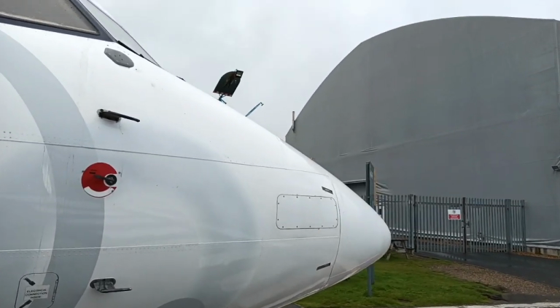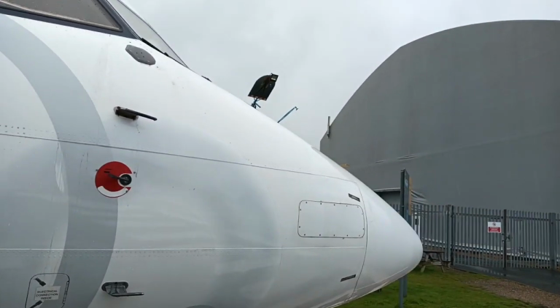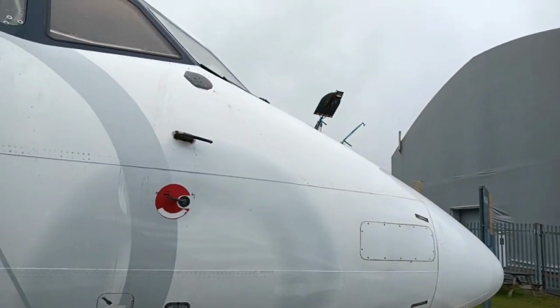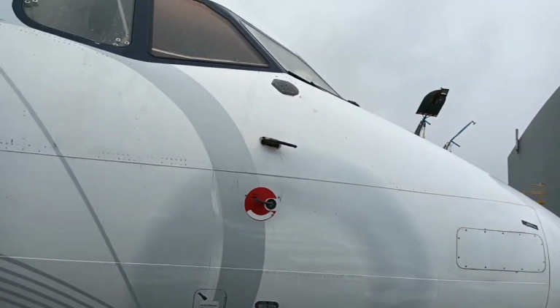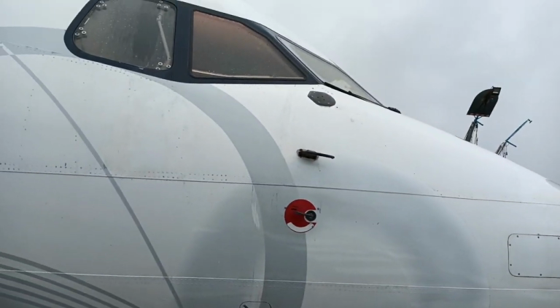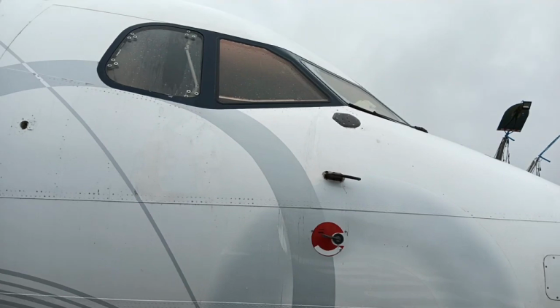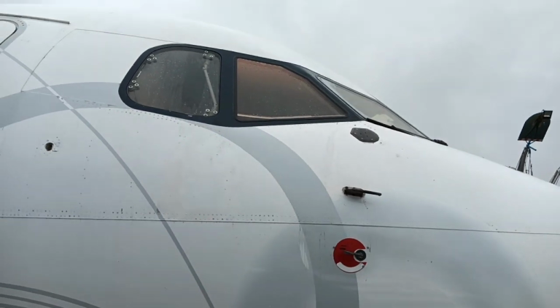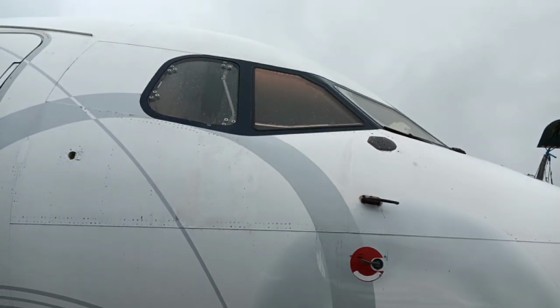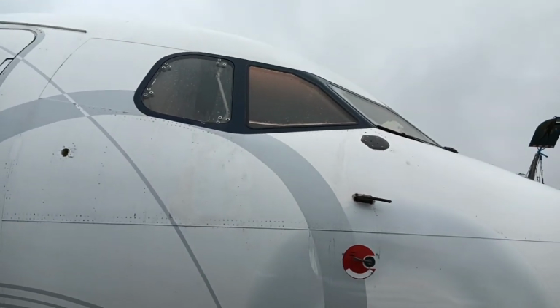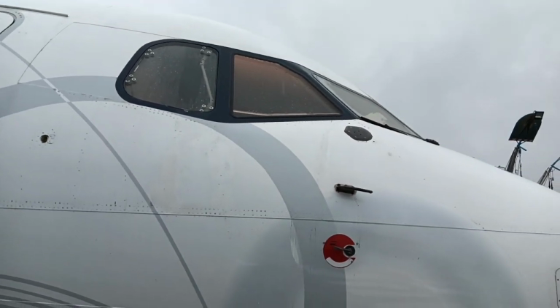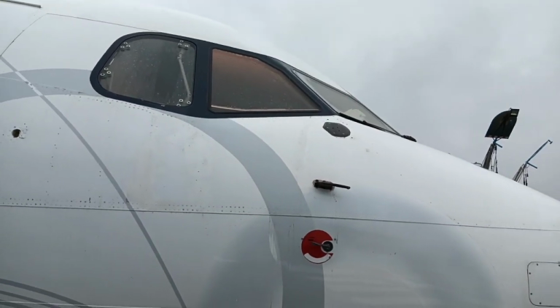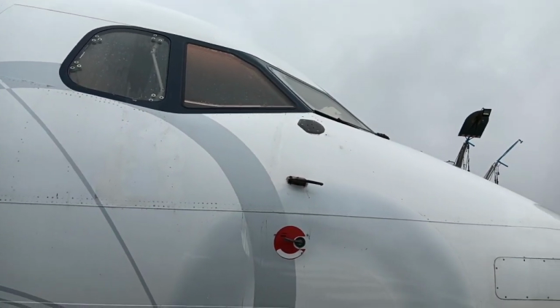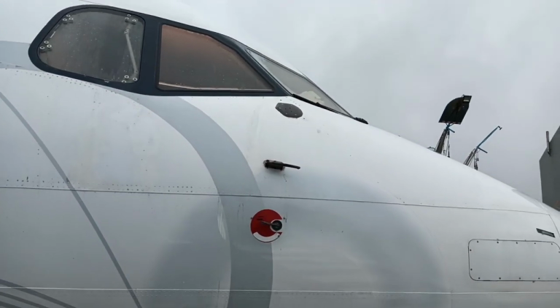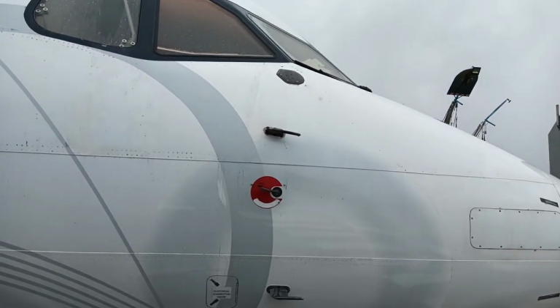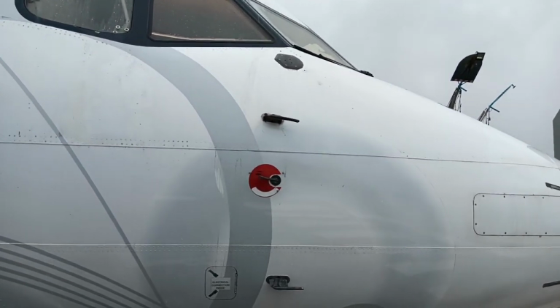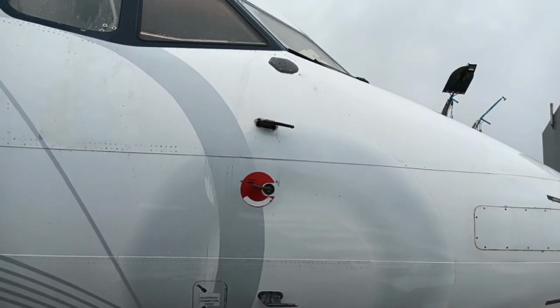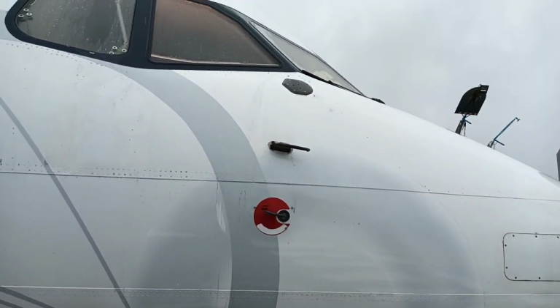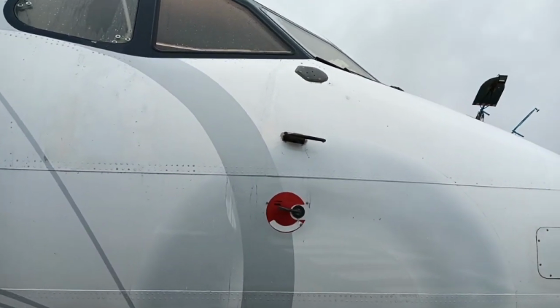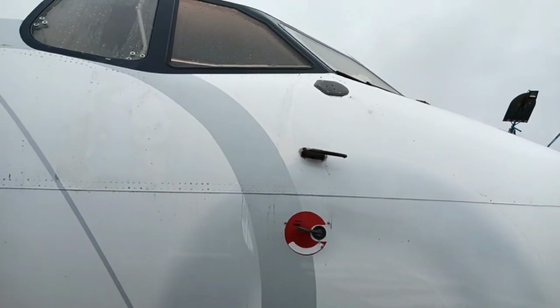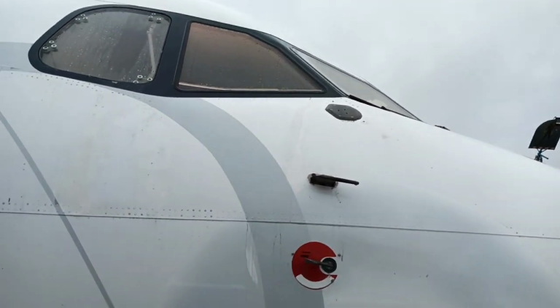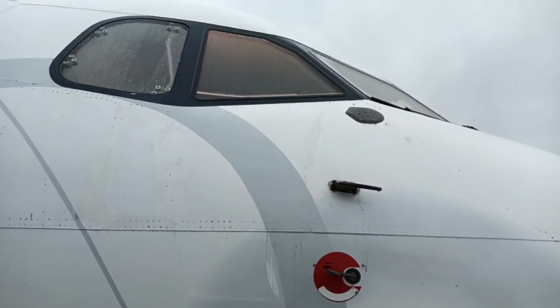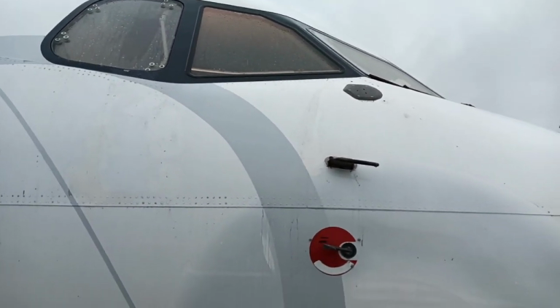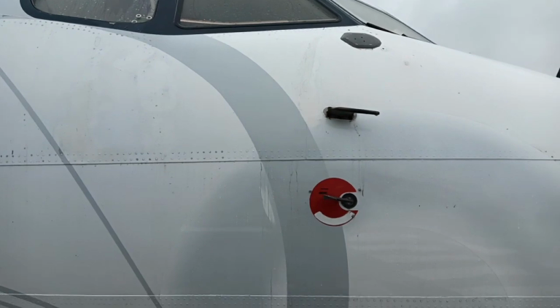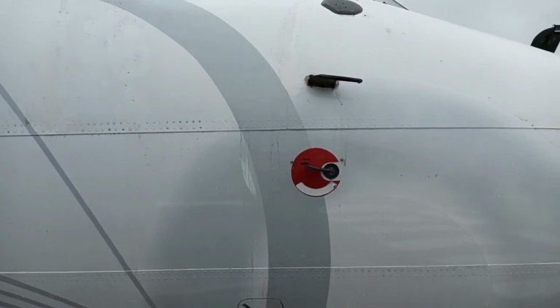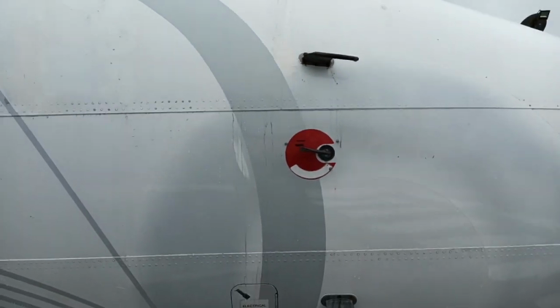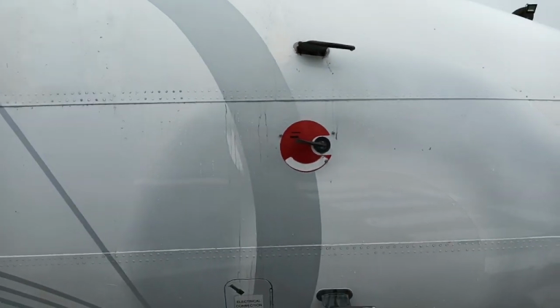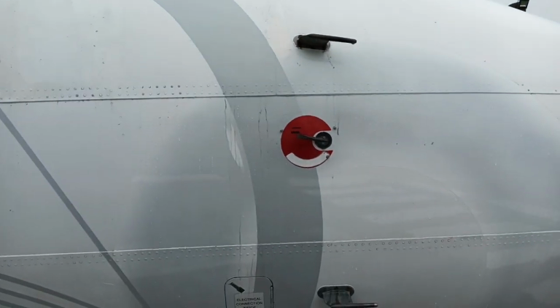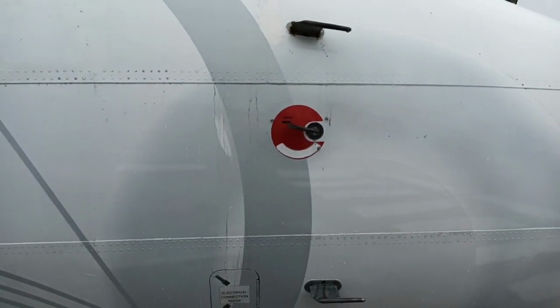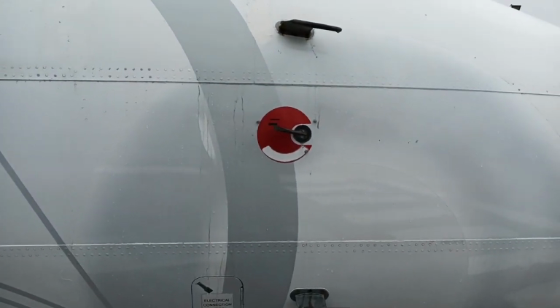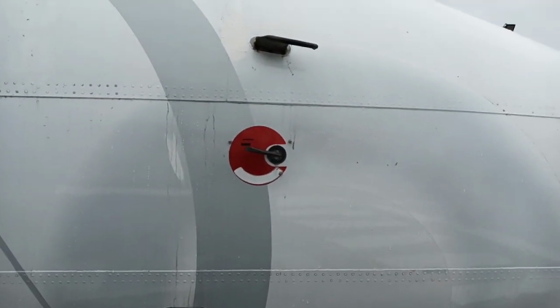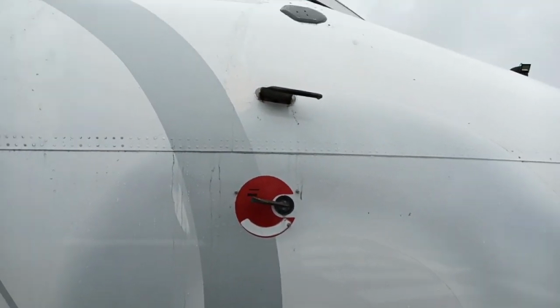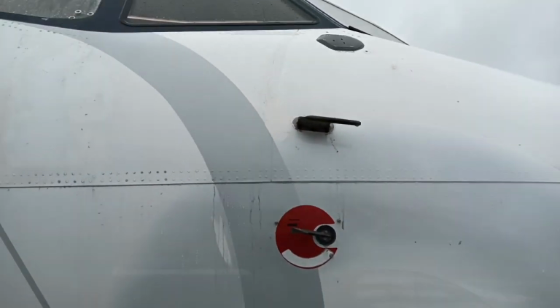But all in all, a superb, superb machine. I feel right up close to her, as you can see.